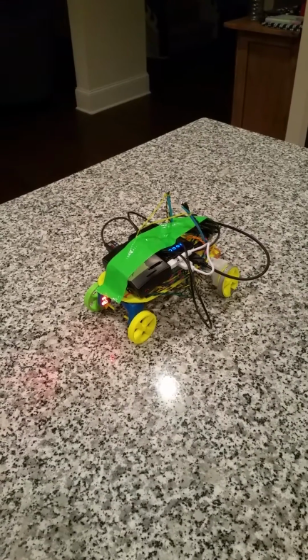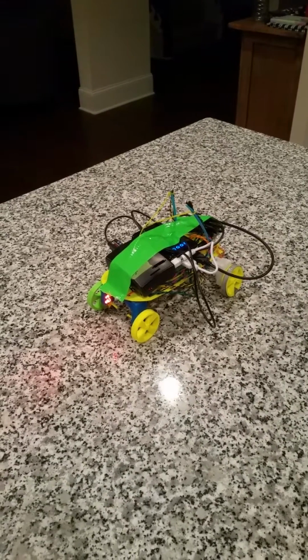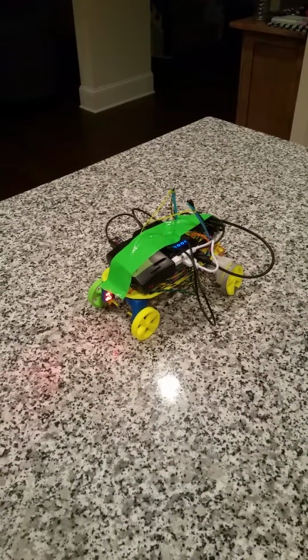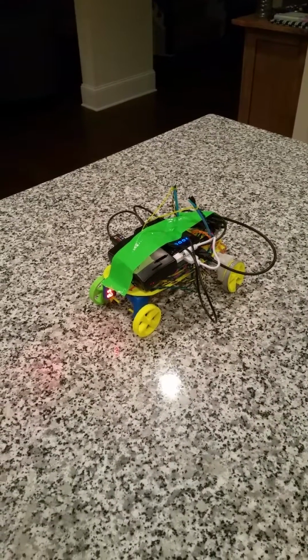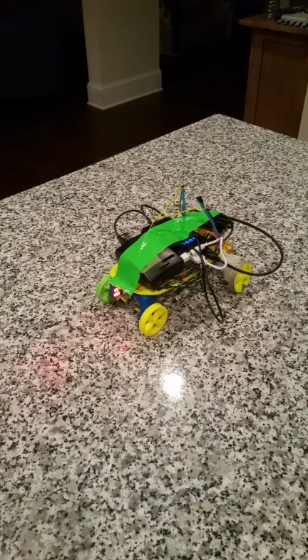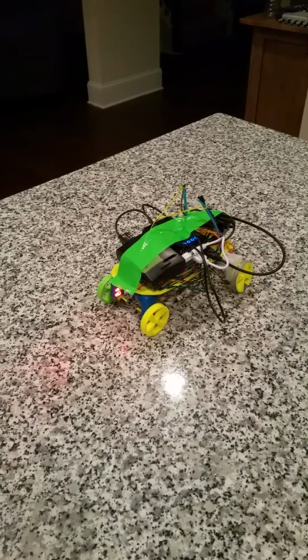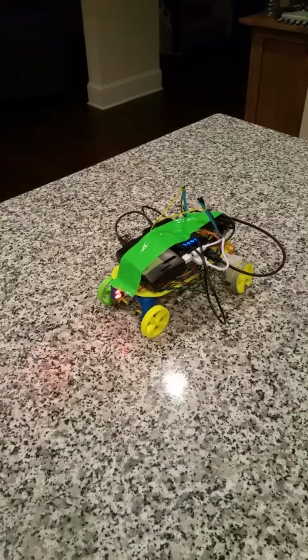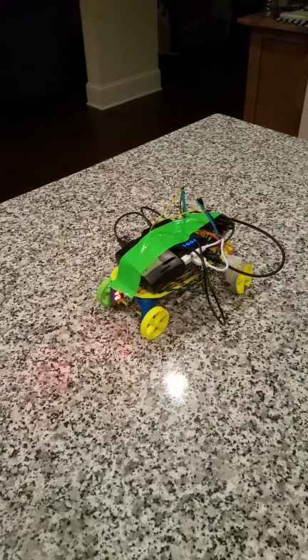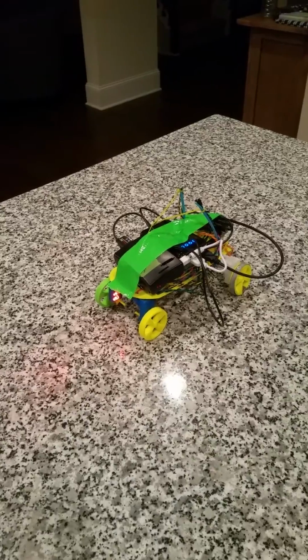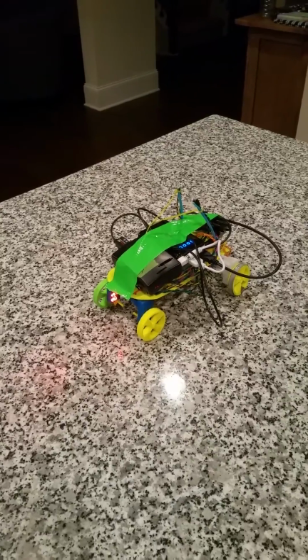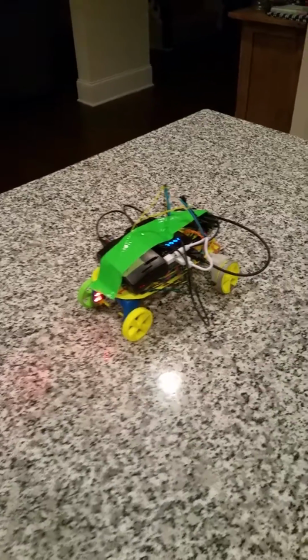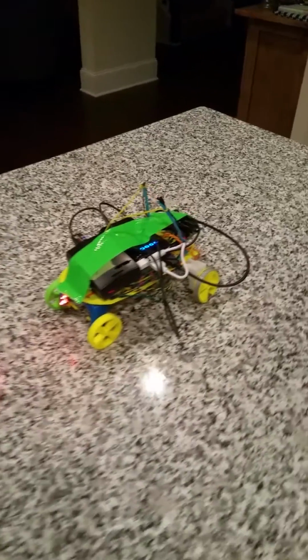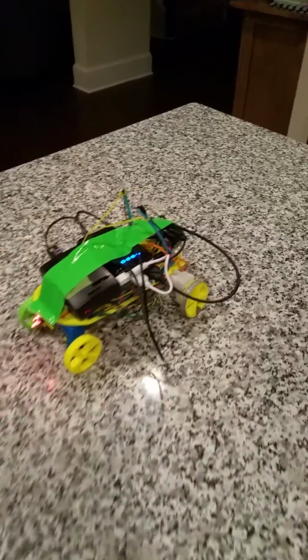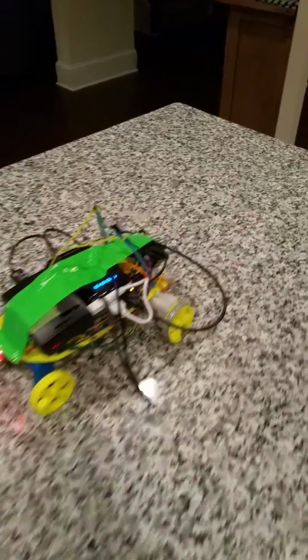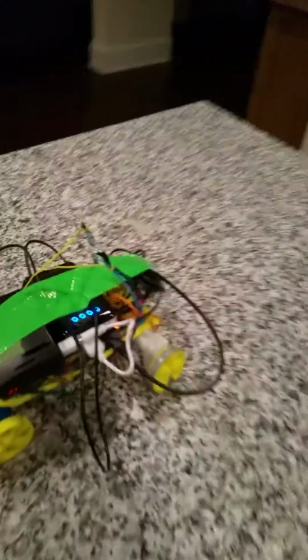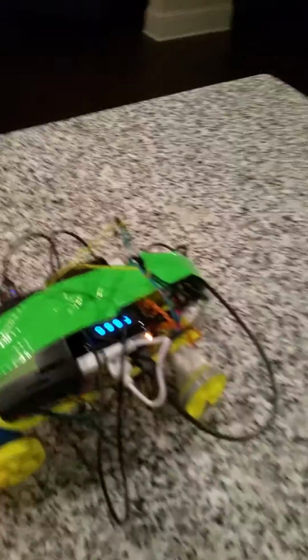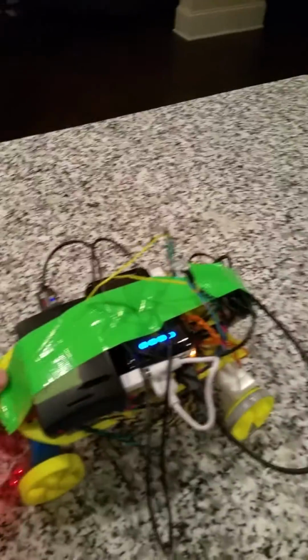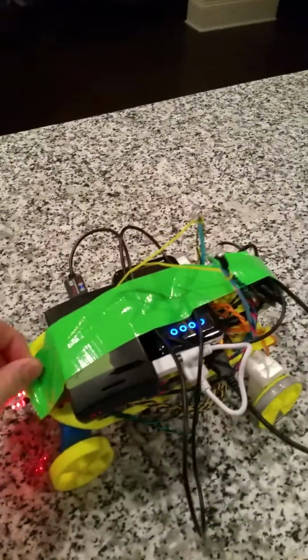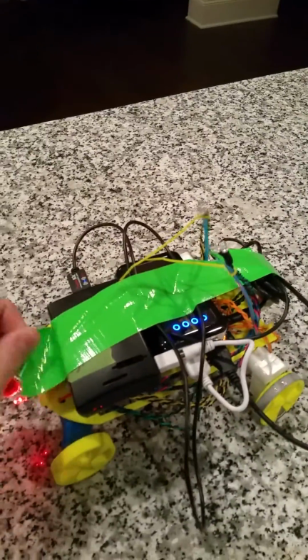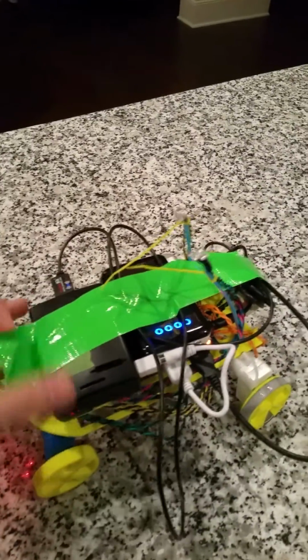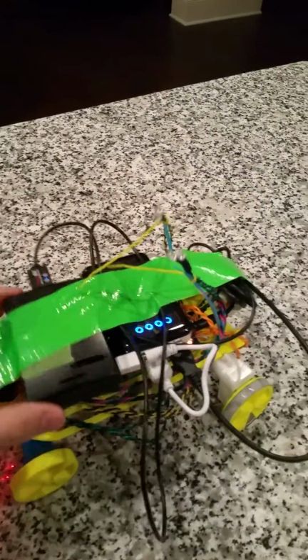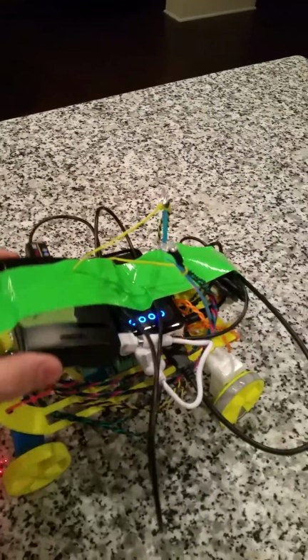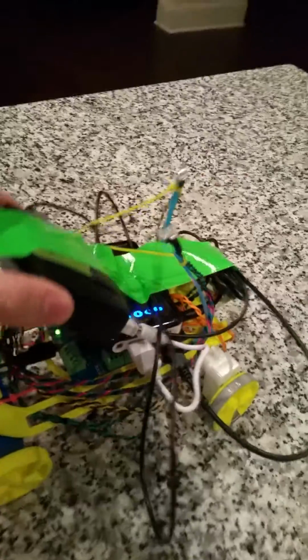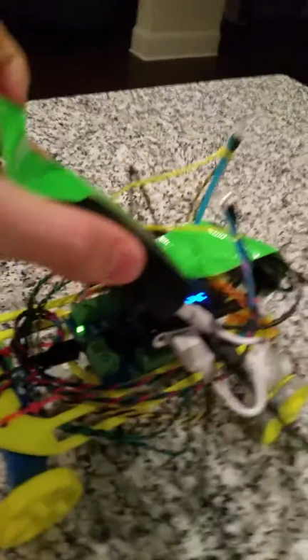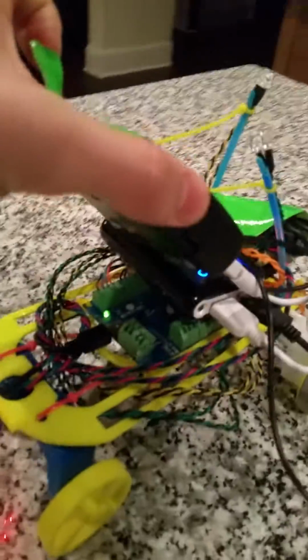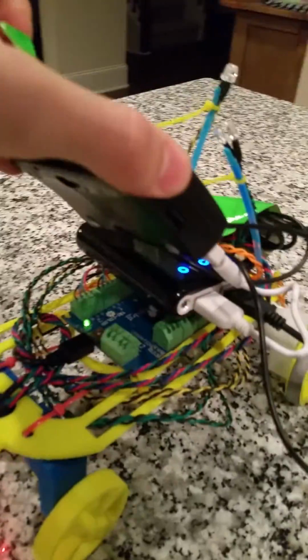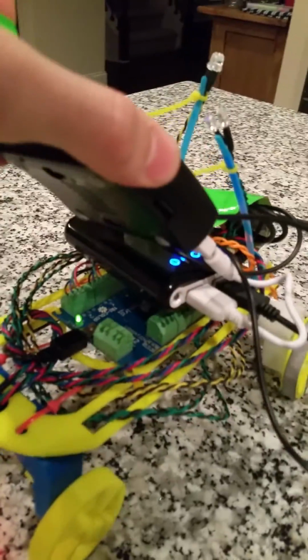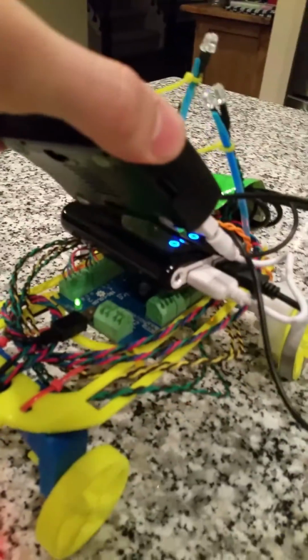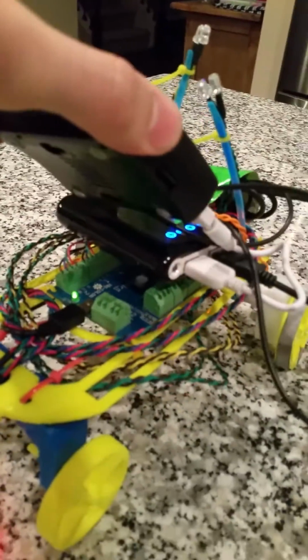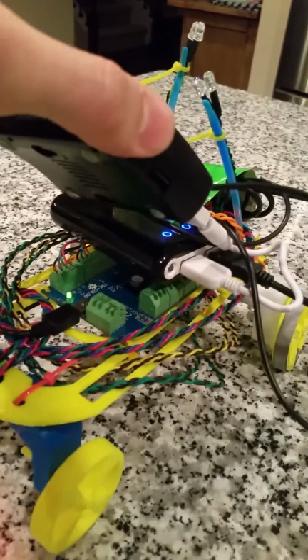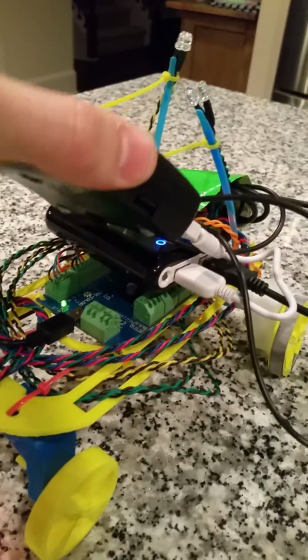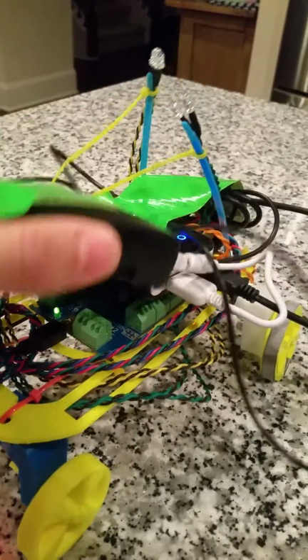This thing is known as a Hummingbird. The Hummingbird board is actually a little microcontroller board that's below on the bottom of my rover here.